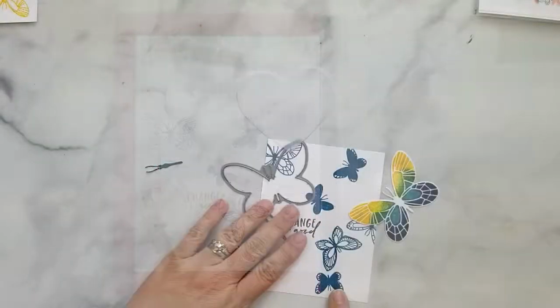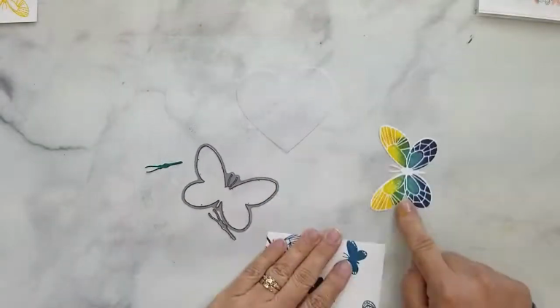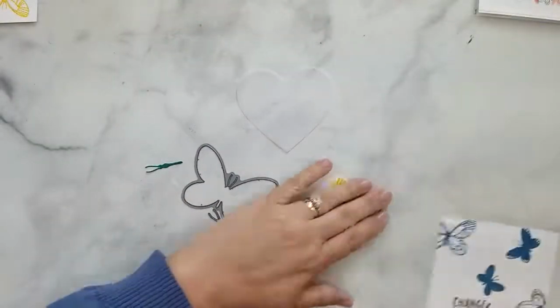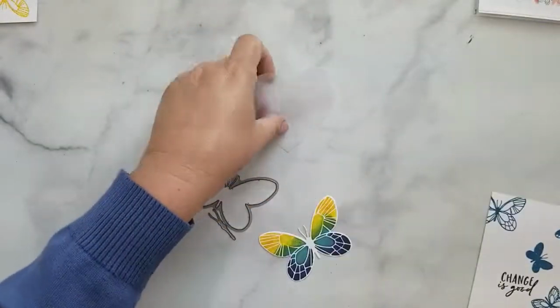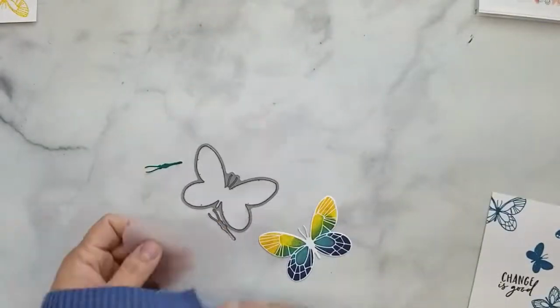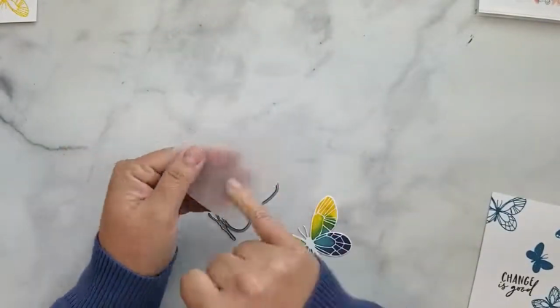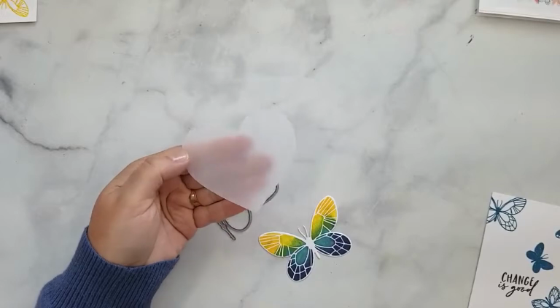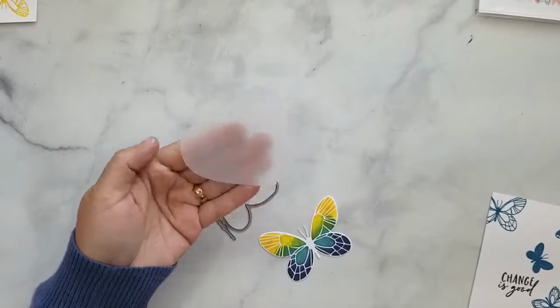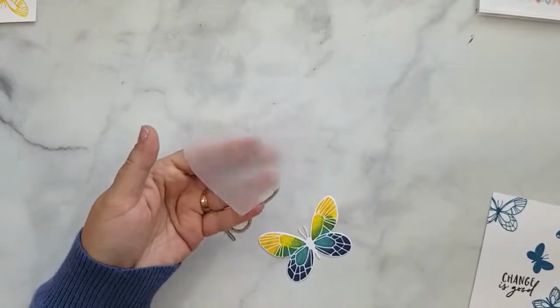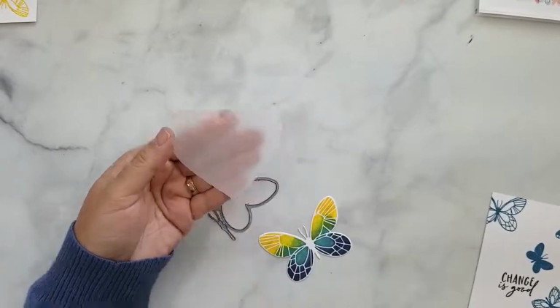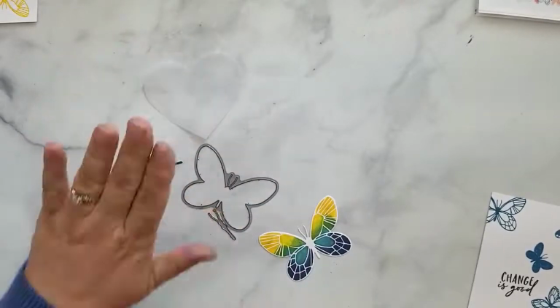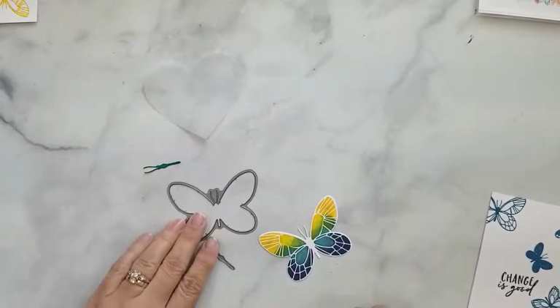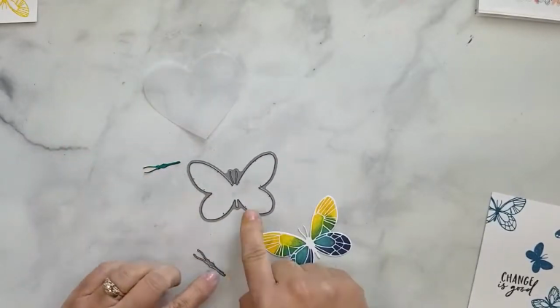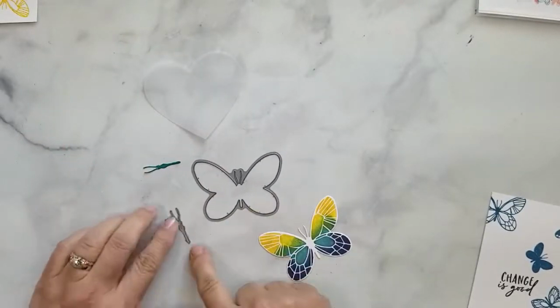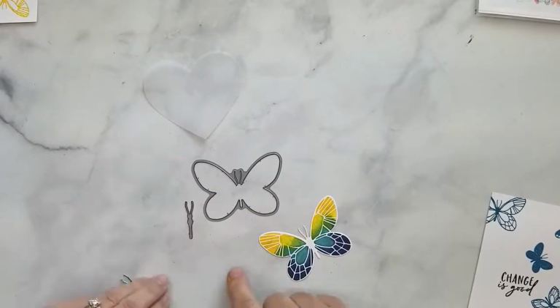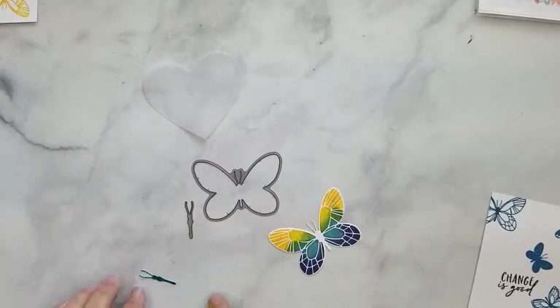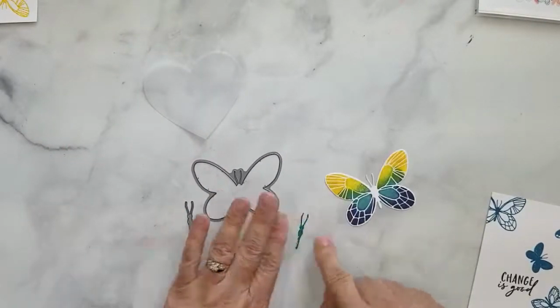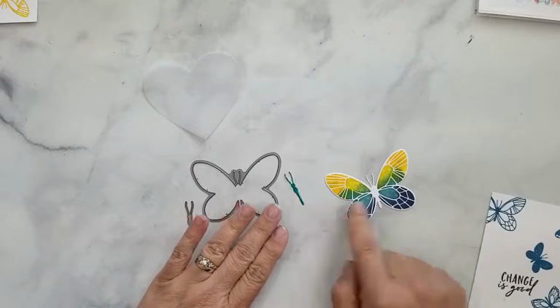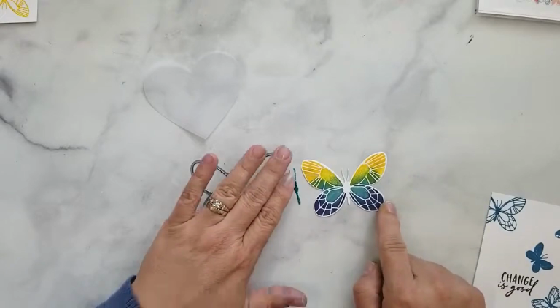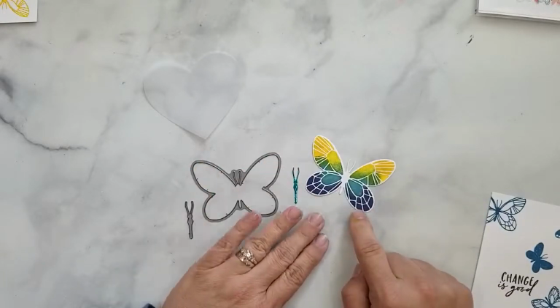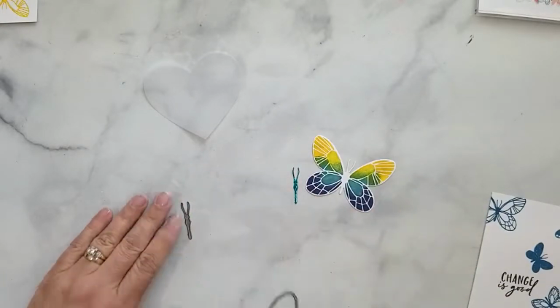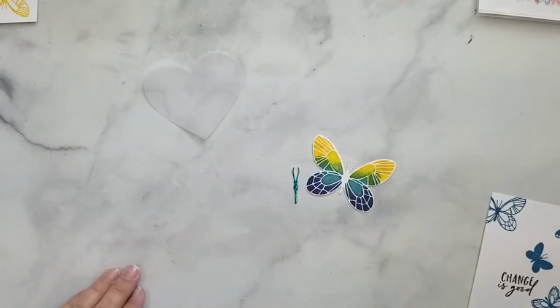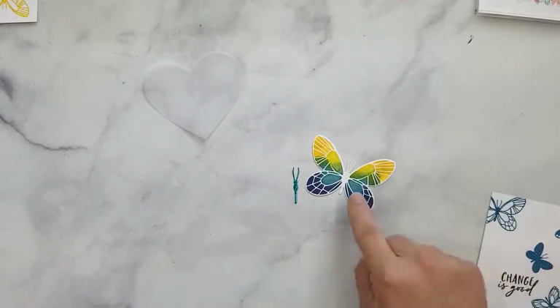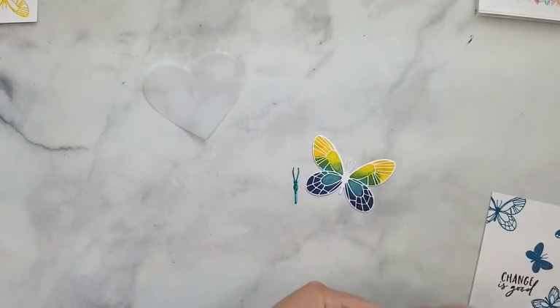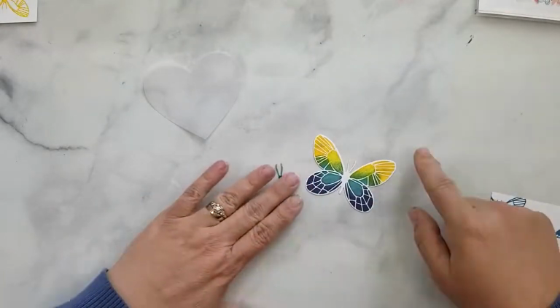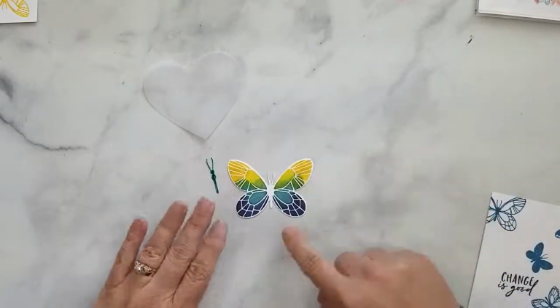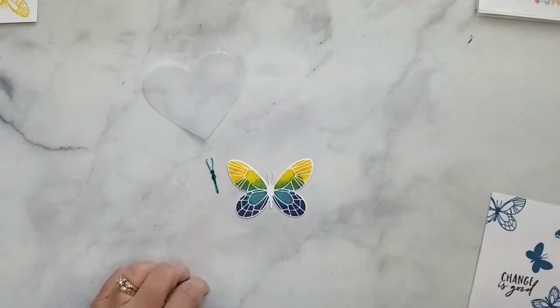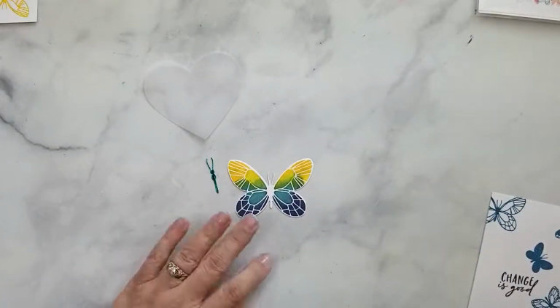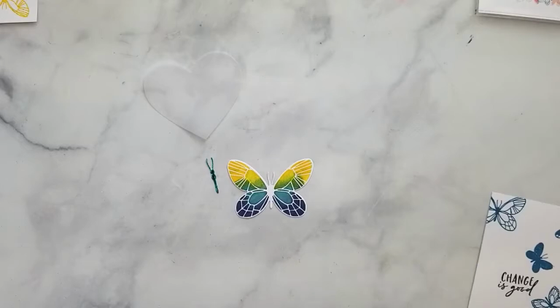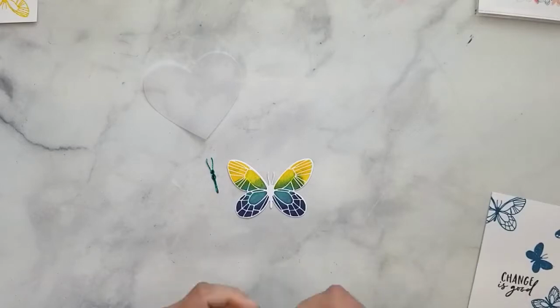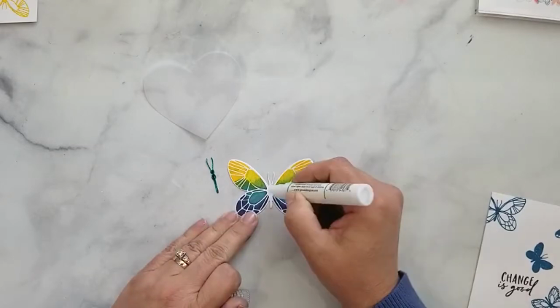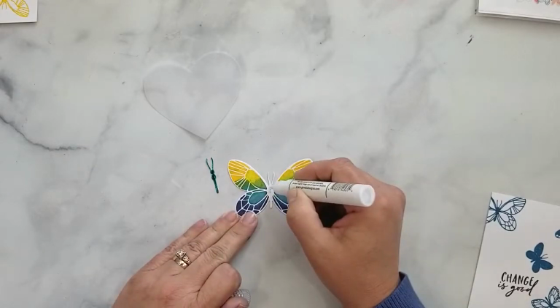I die cut a vellum heart, the butterfly, and the body for the butterfly. I had a piece of scrap paper that was already foiled and used it for the body. Now we have all the pieces together and I want to go ahead and start to assemble the card.